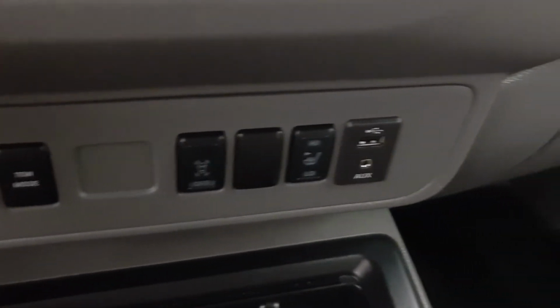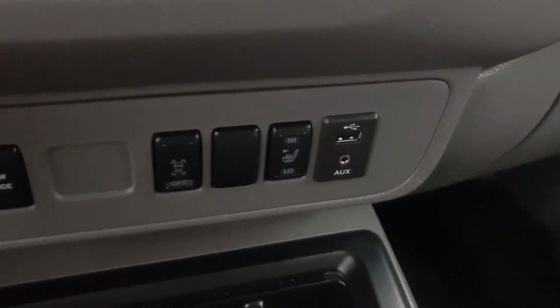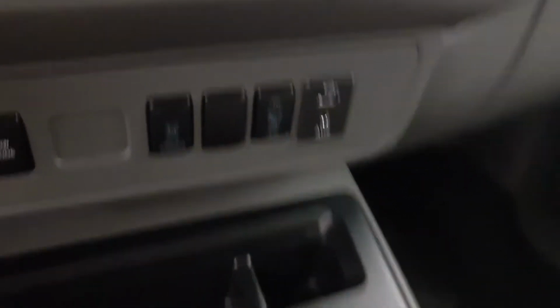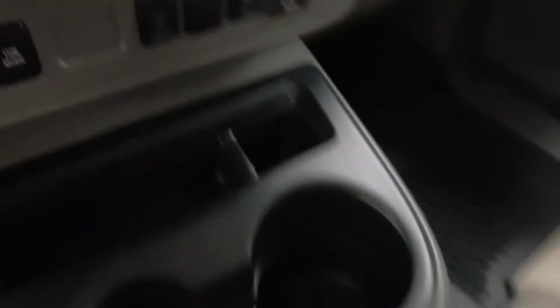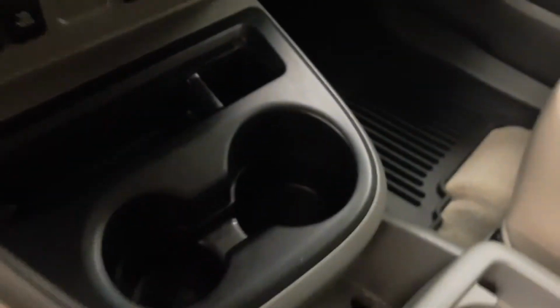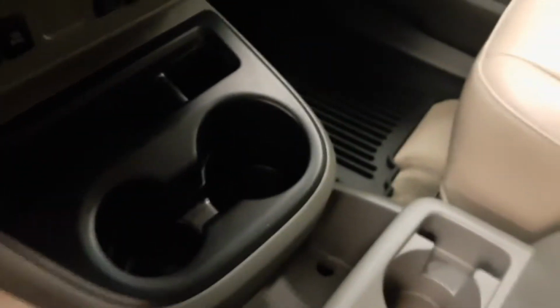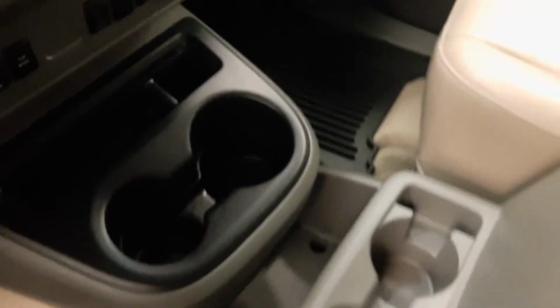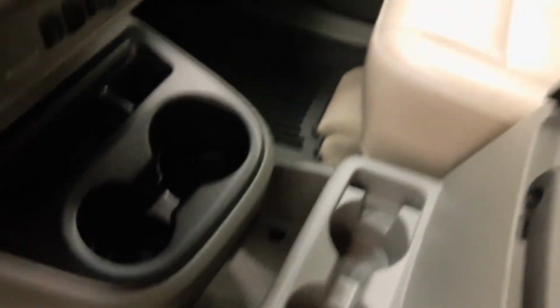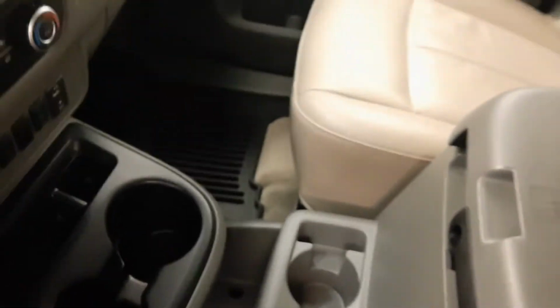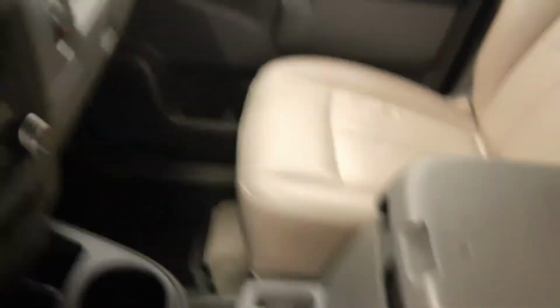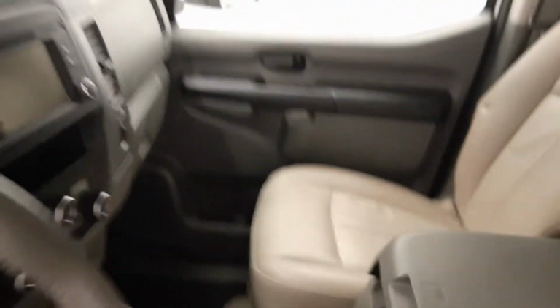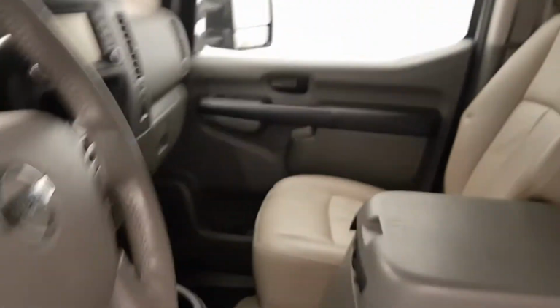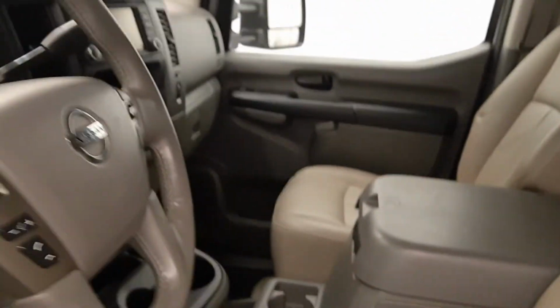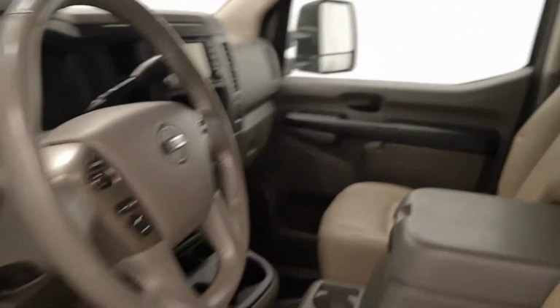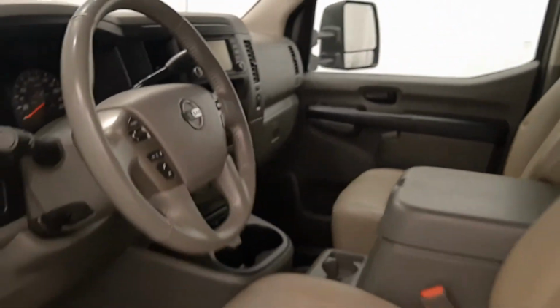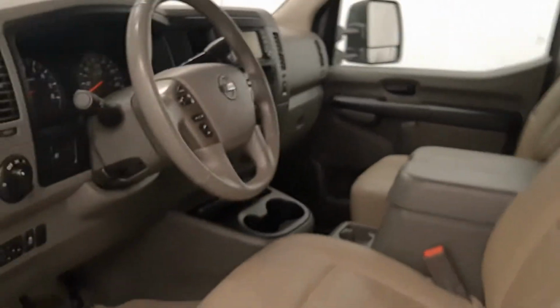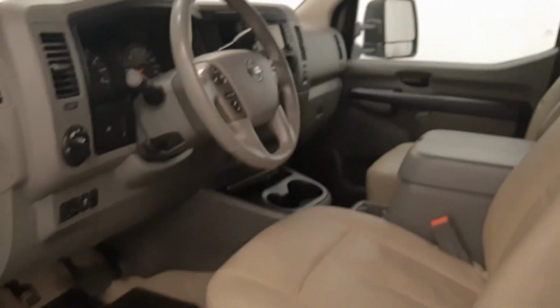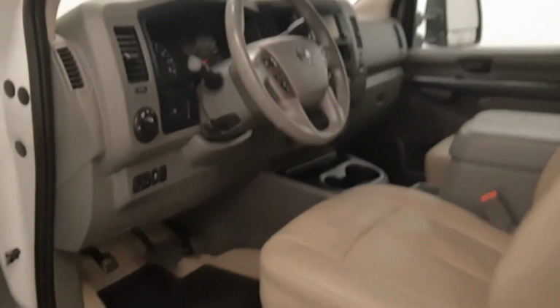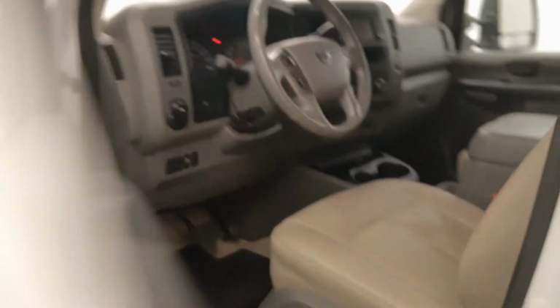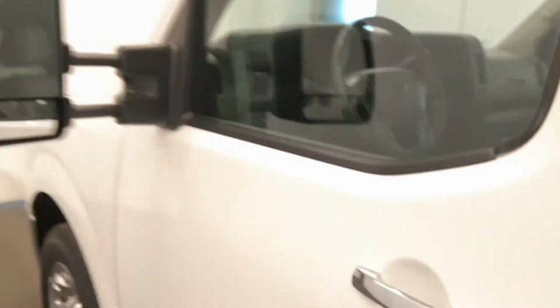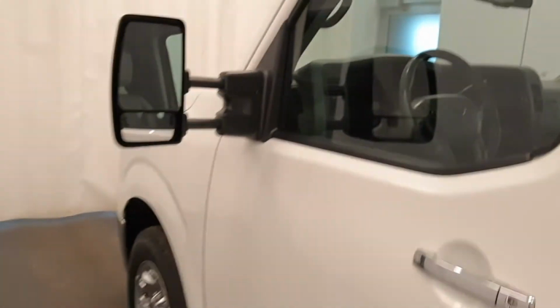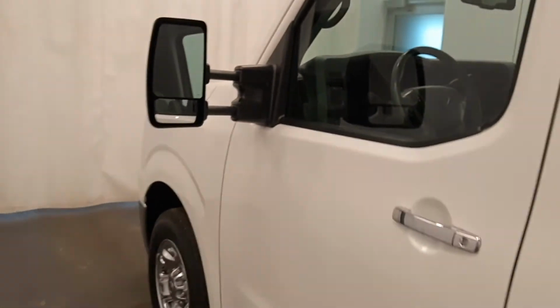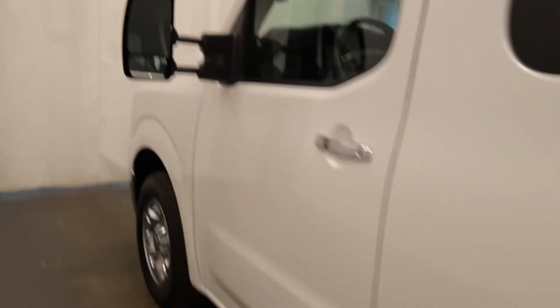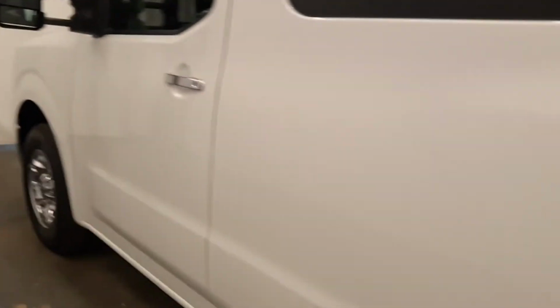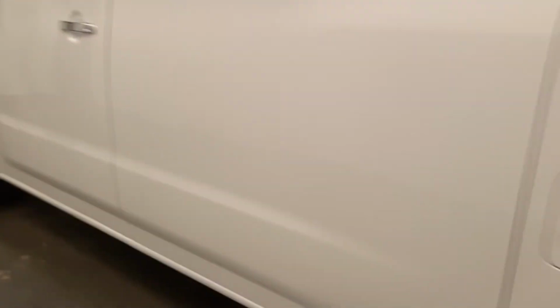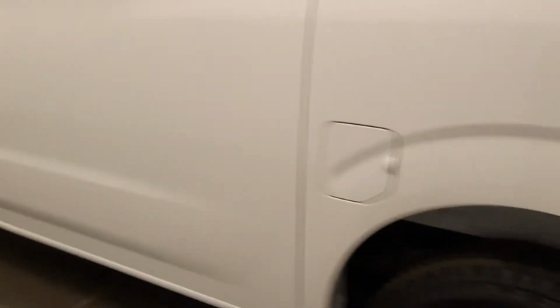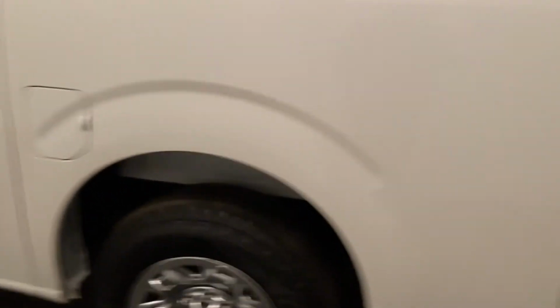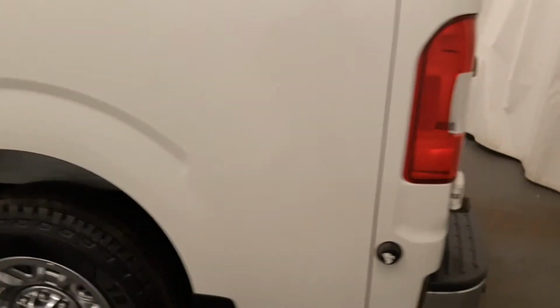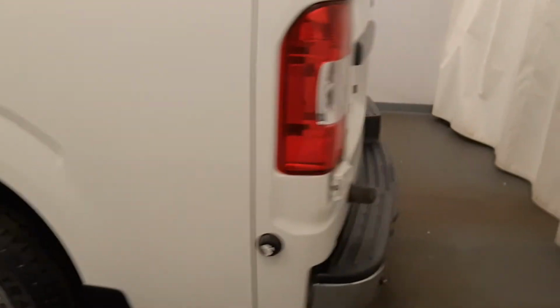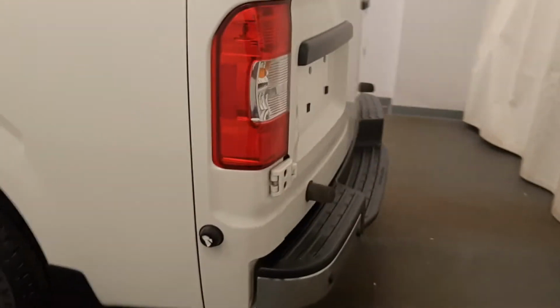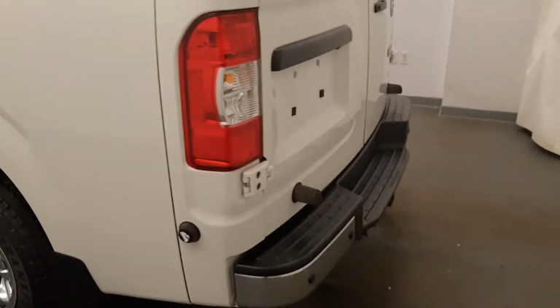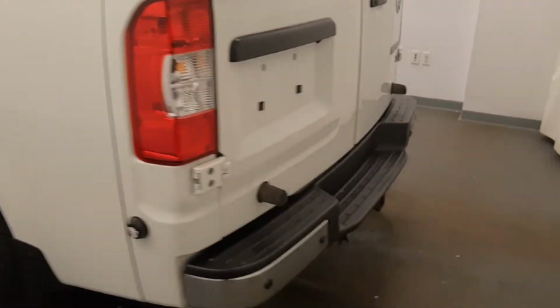We also have USB support, cup holders, and more storage. The interior color is gray. Moving back out to the exterior, we have rear parking assist.